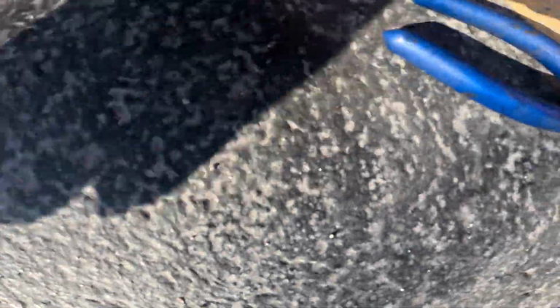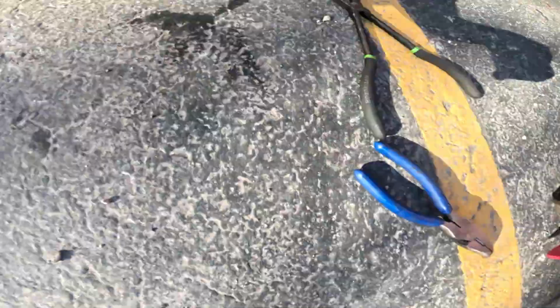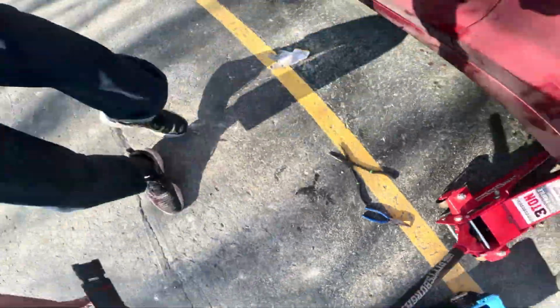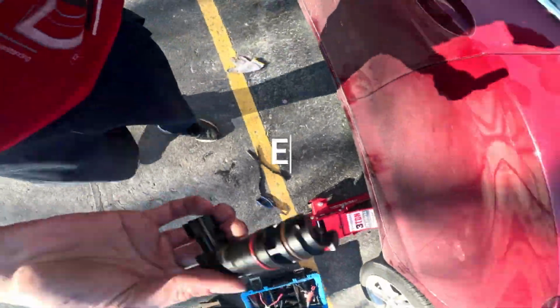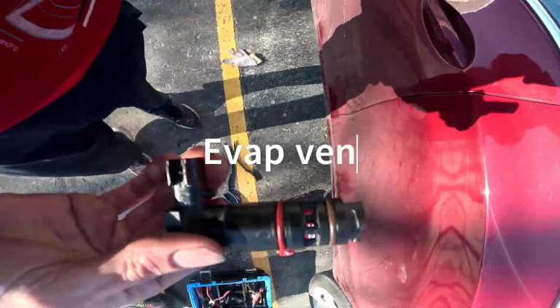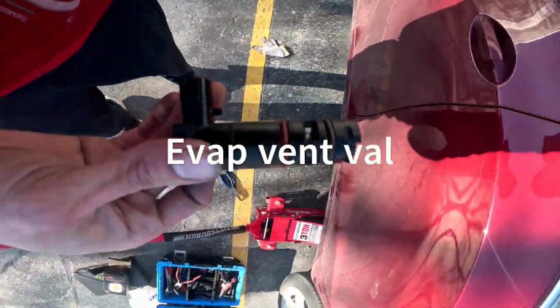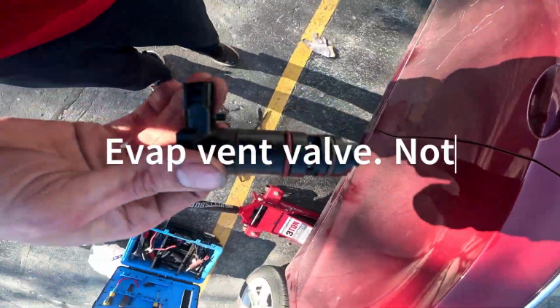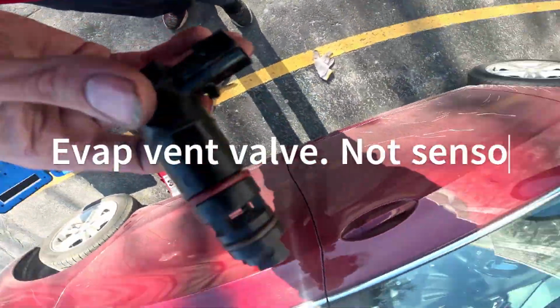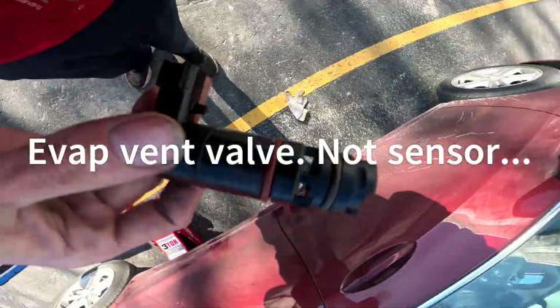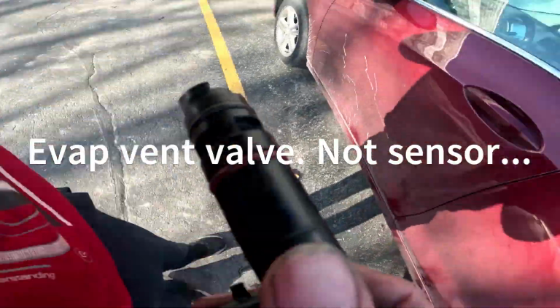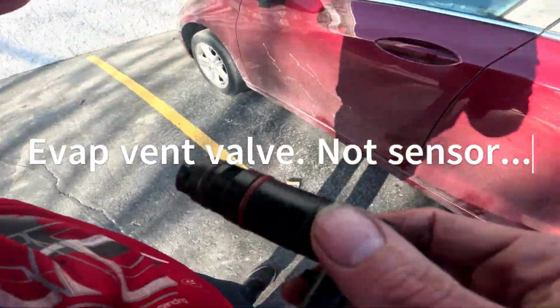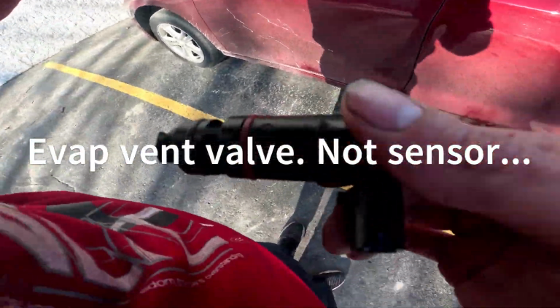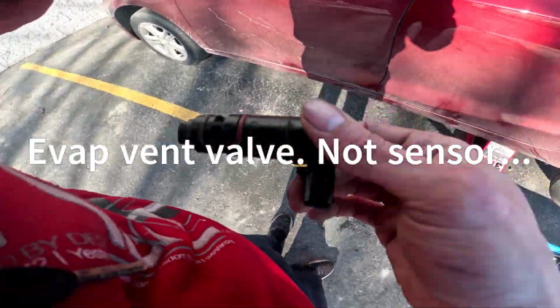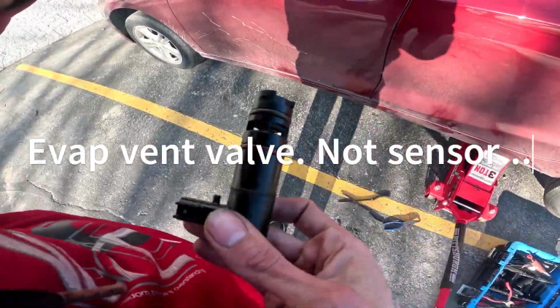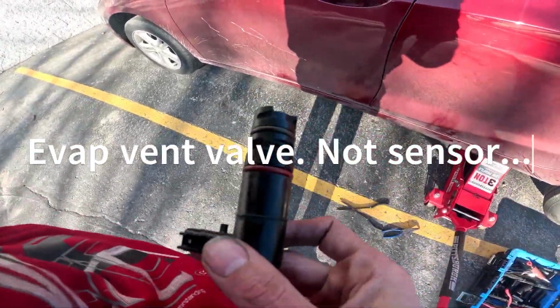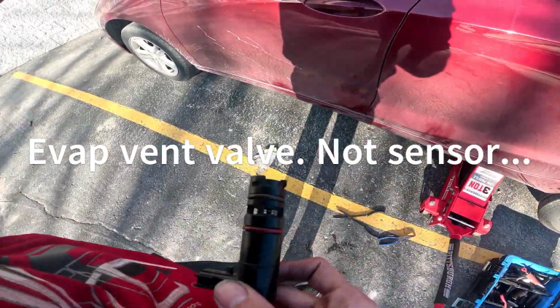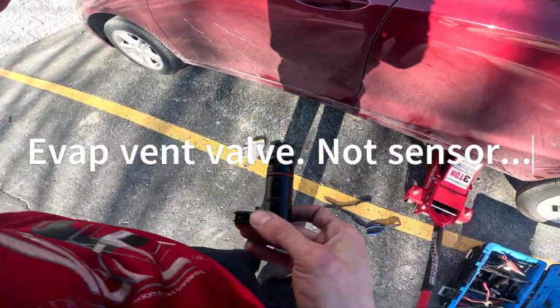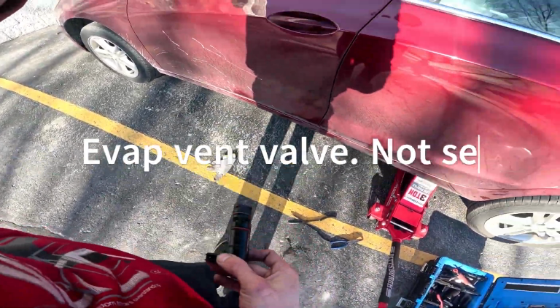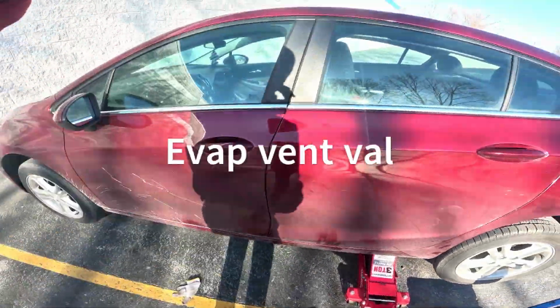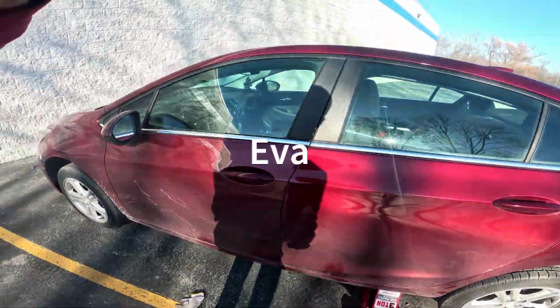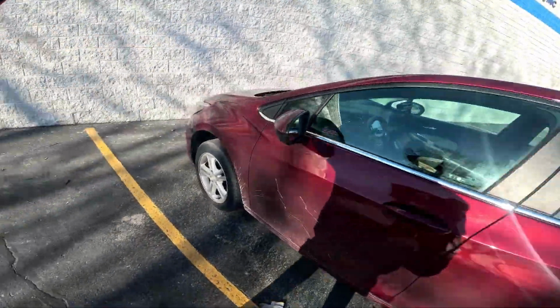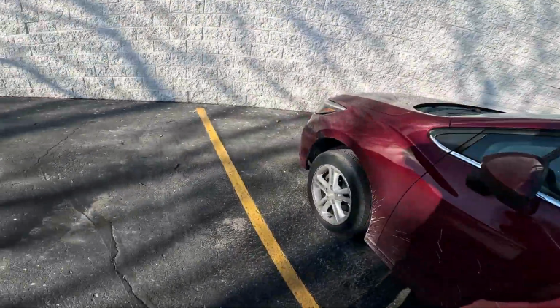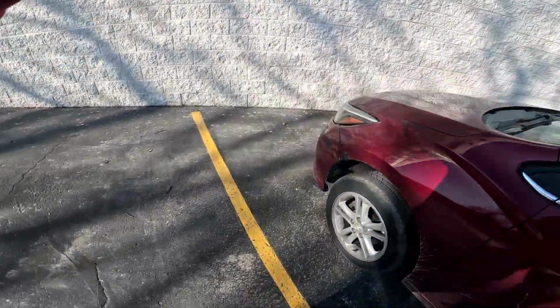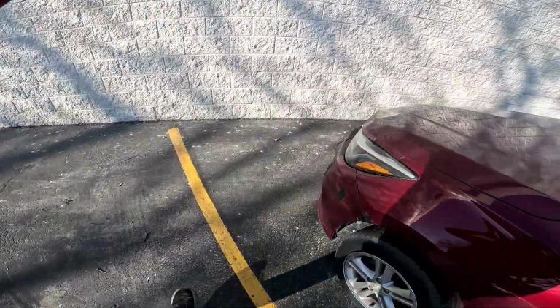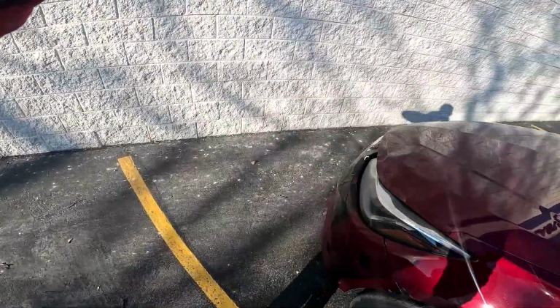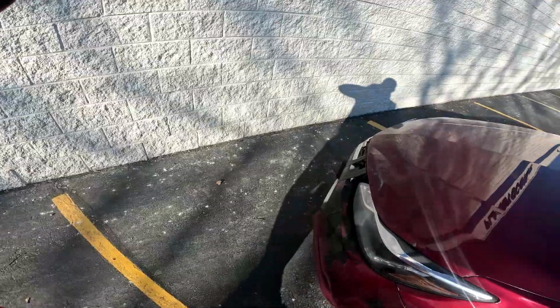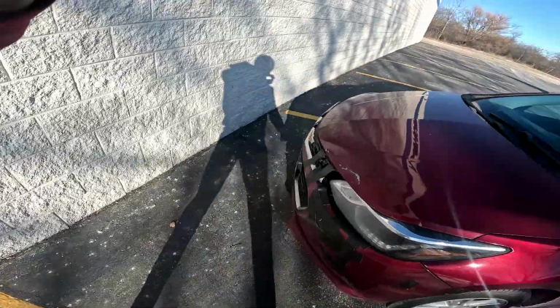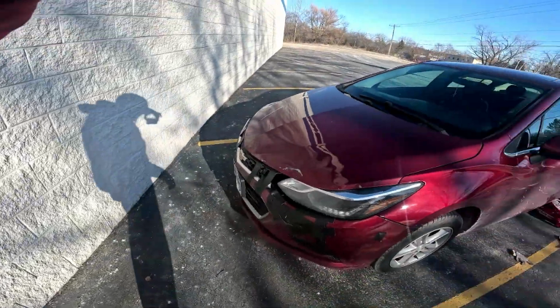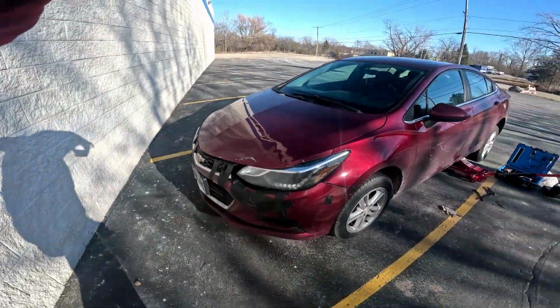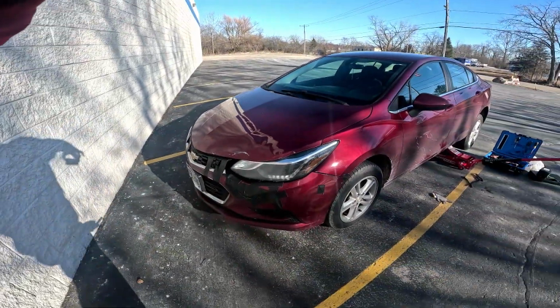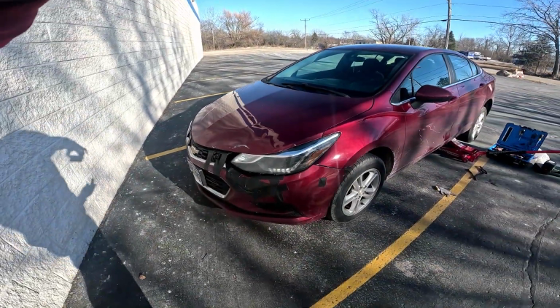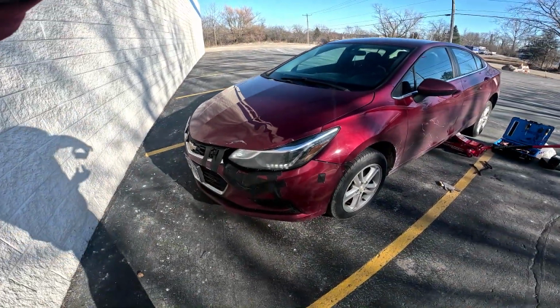That is how you replace the evap sensor without removing the fuel tank. 2017 Chevy Cruze.